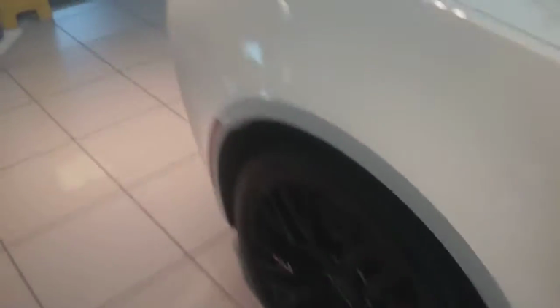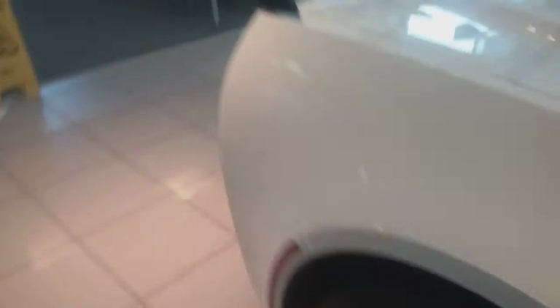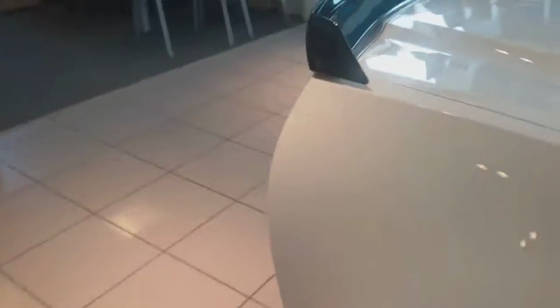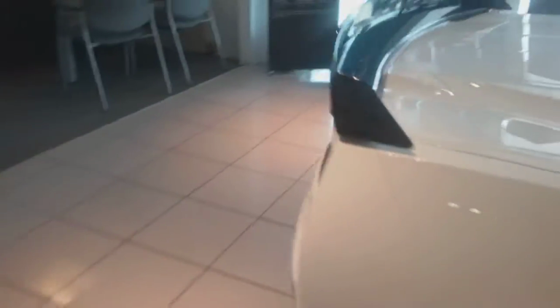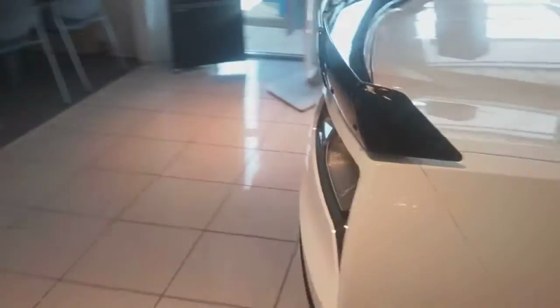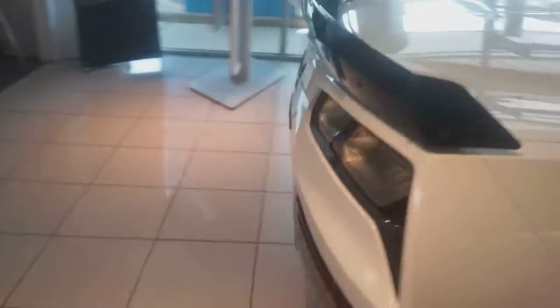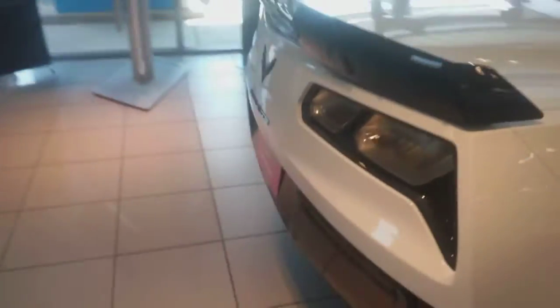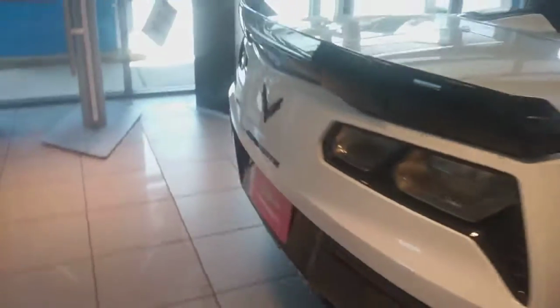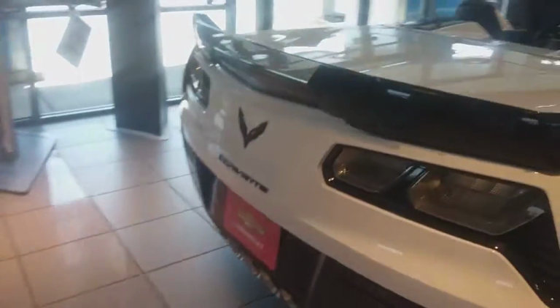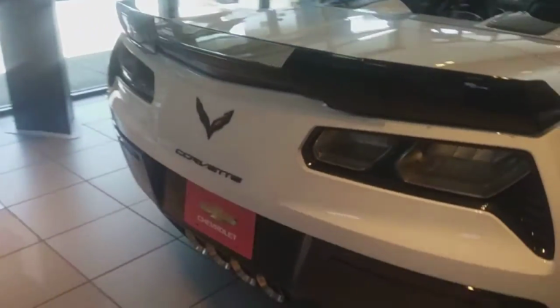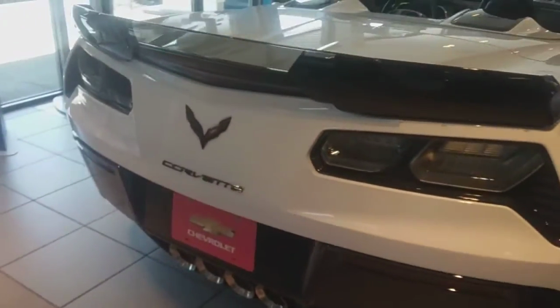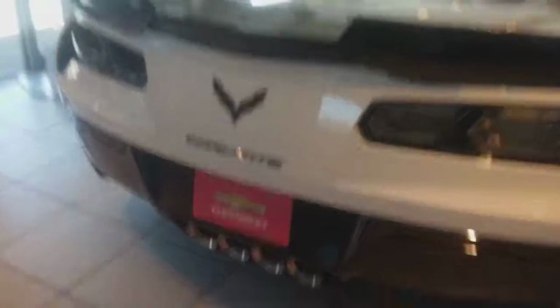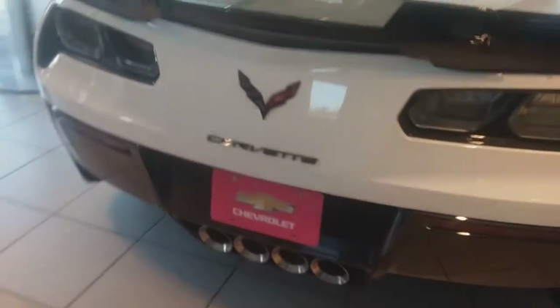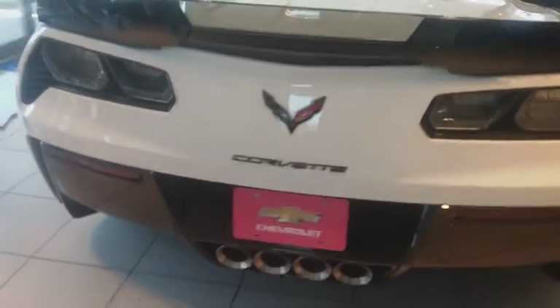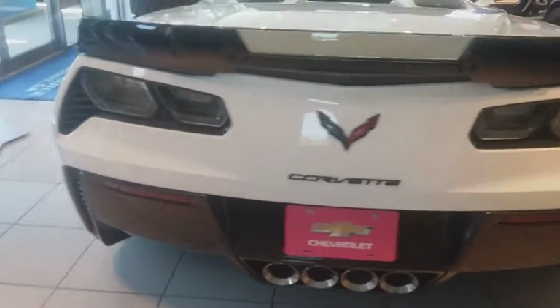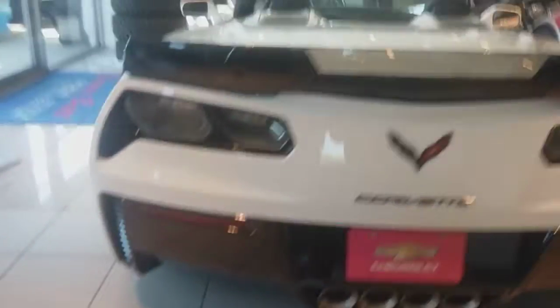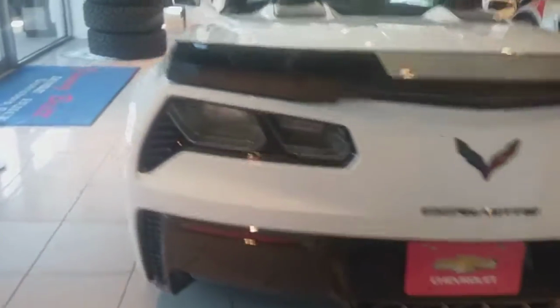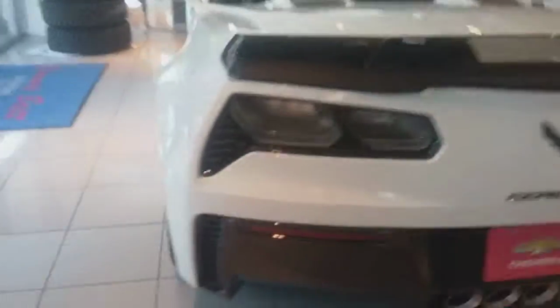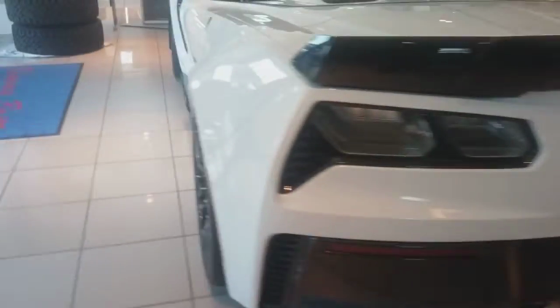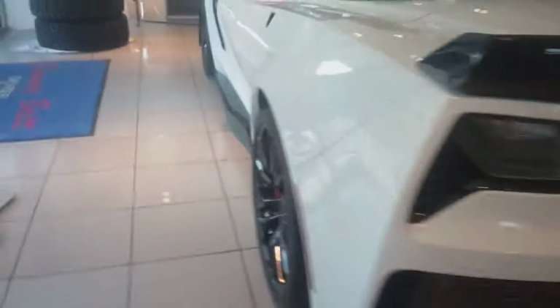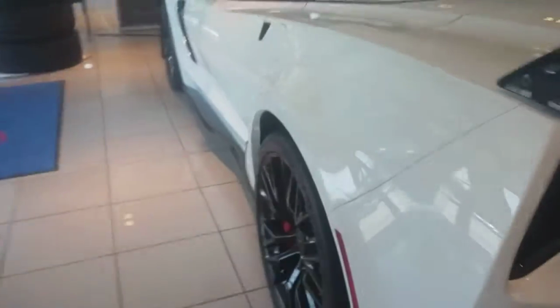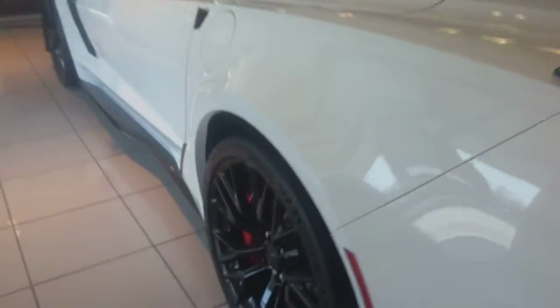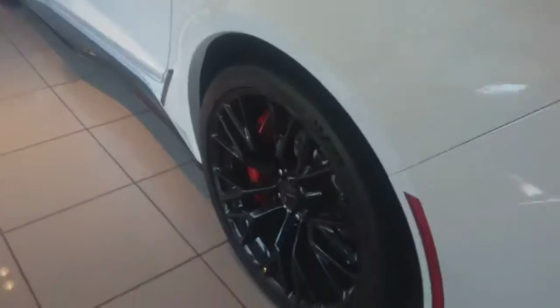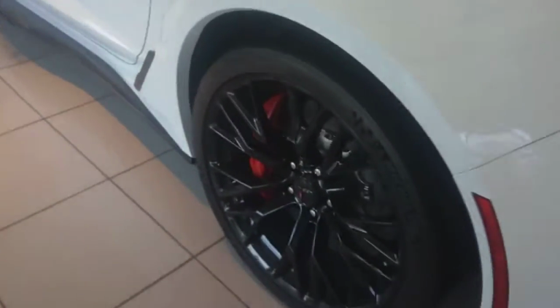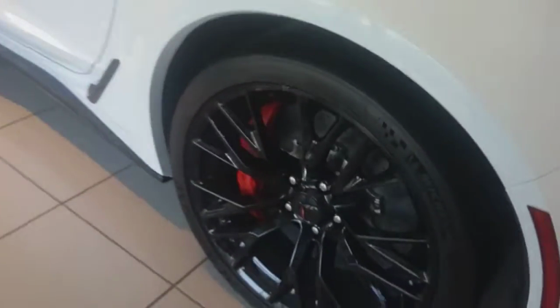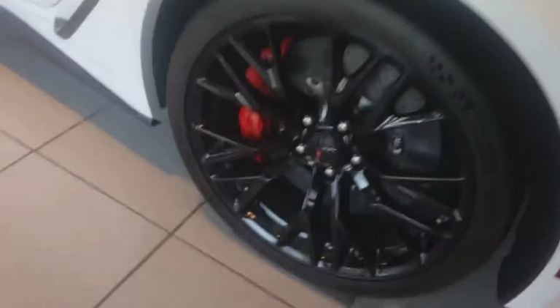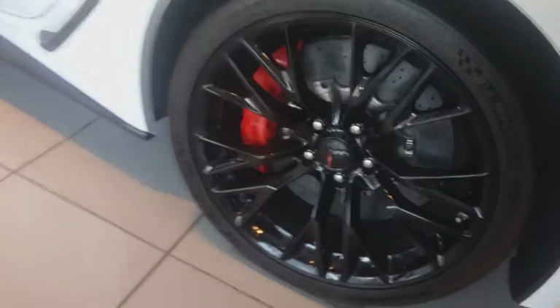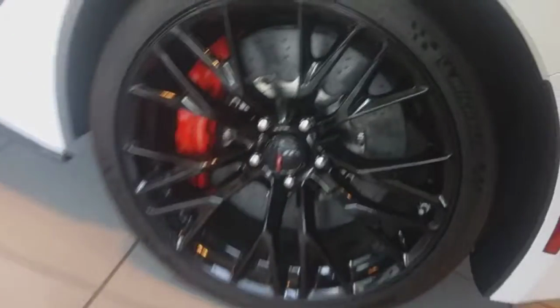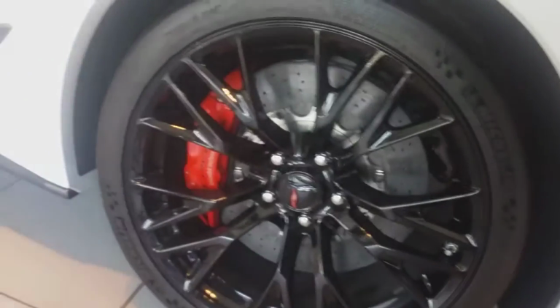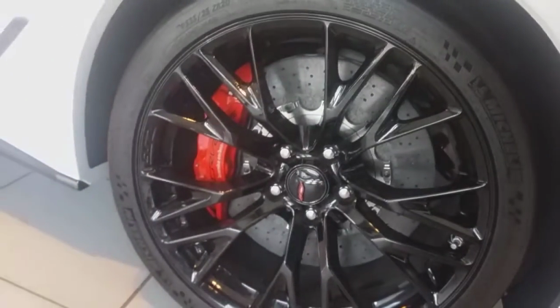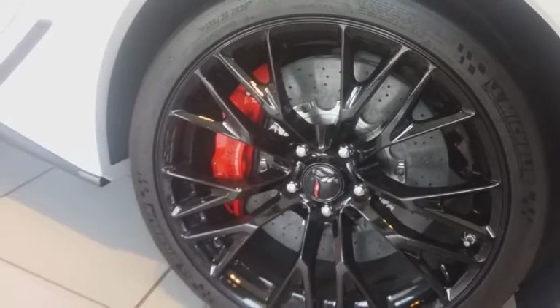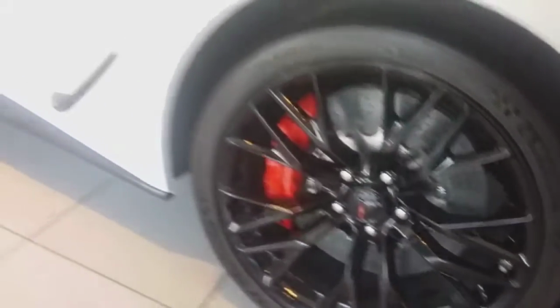This has the Z07 package. You've got your bigger wing, Michelin Pilot Sport Cup 2 tires with your ceramic brakes.